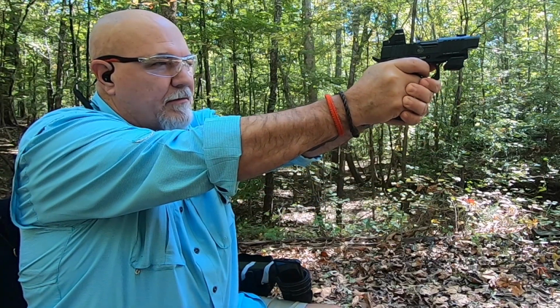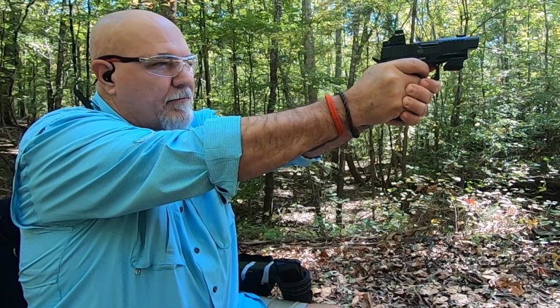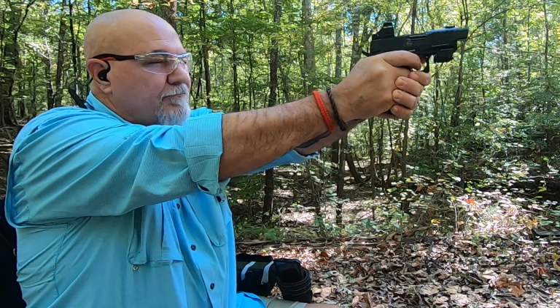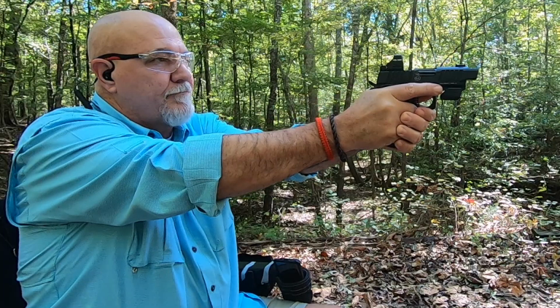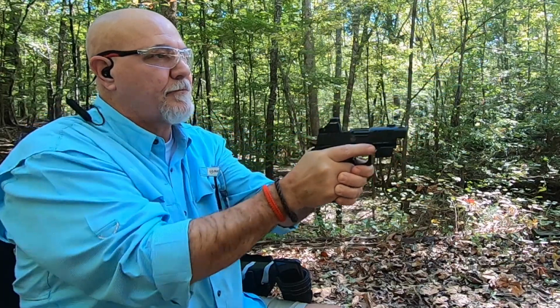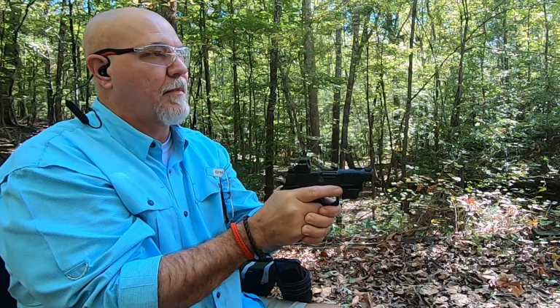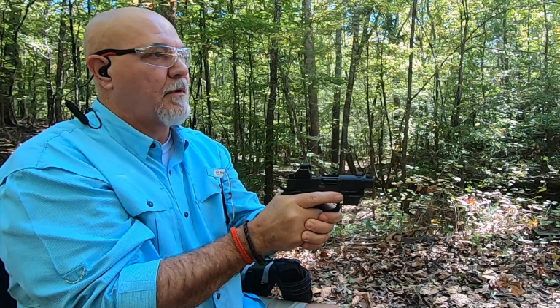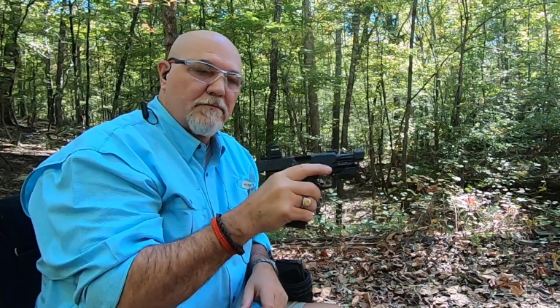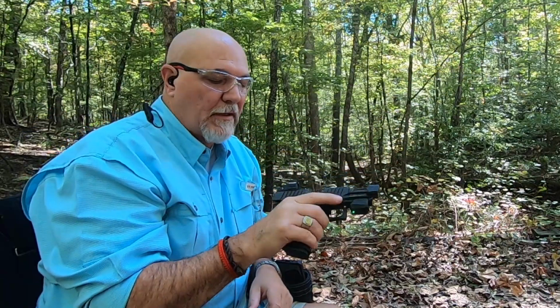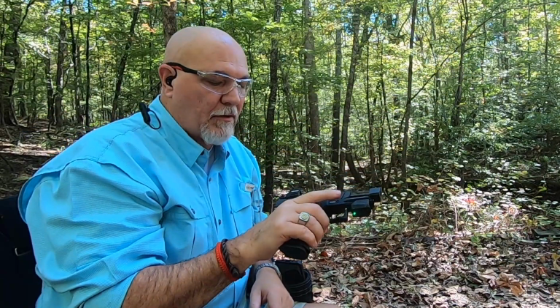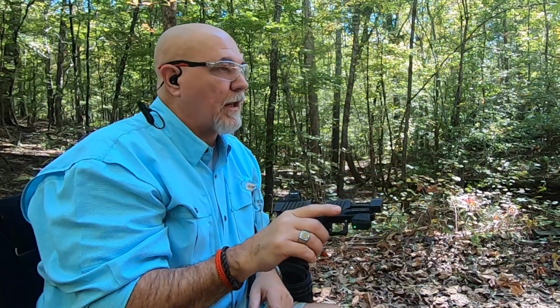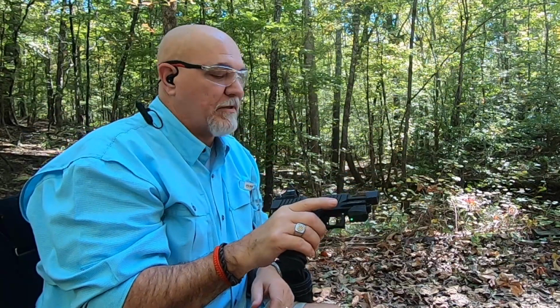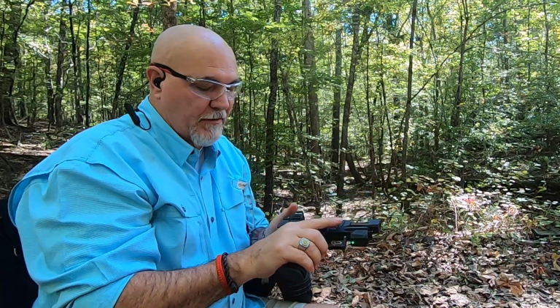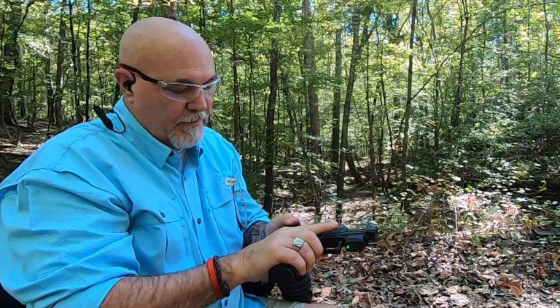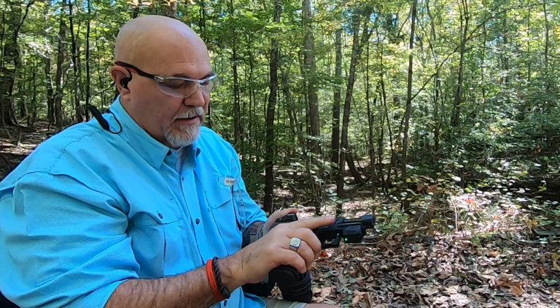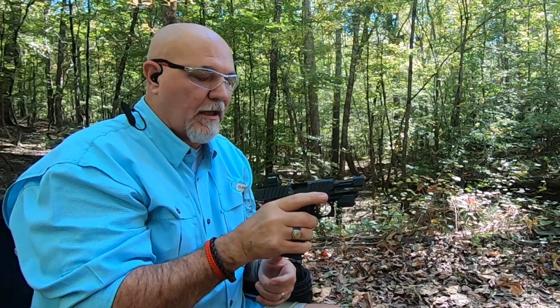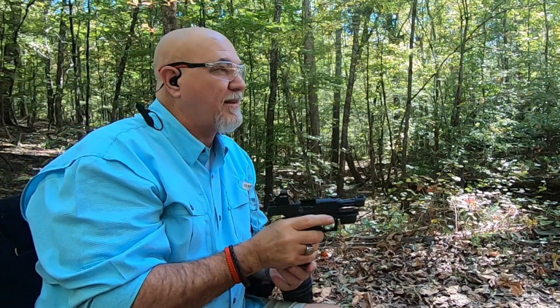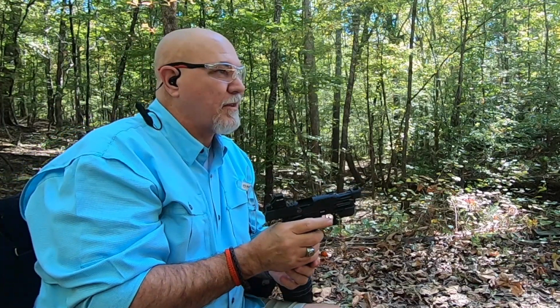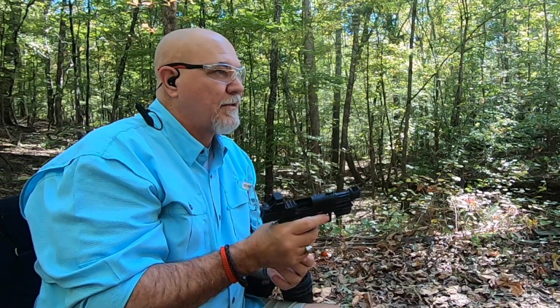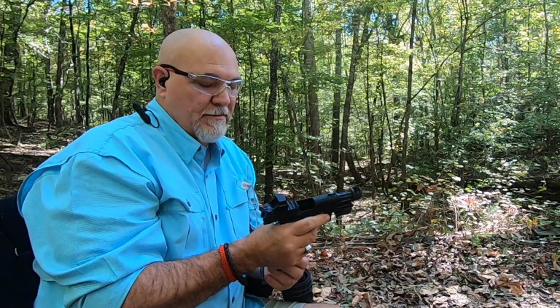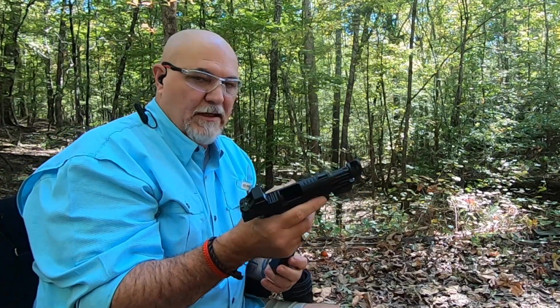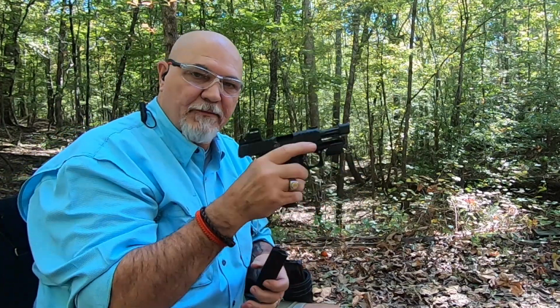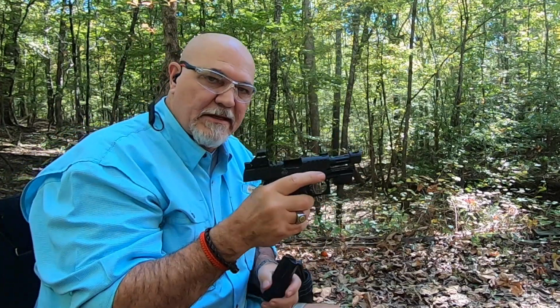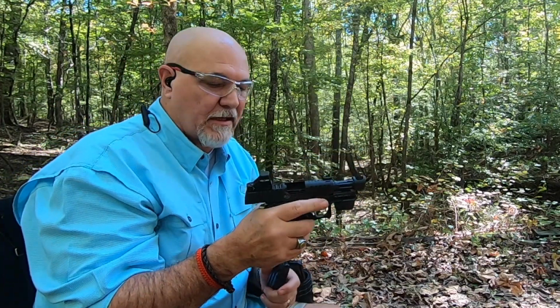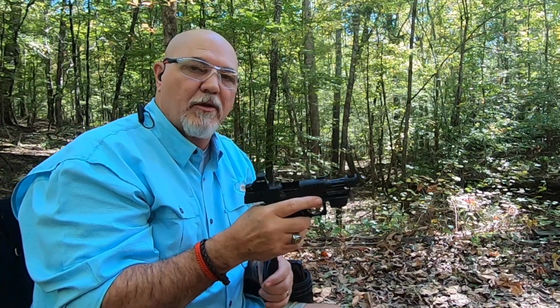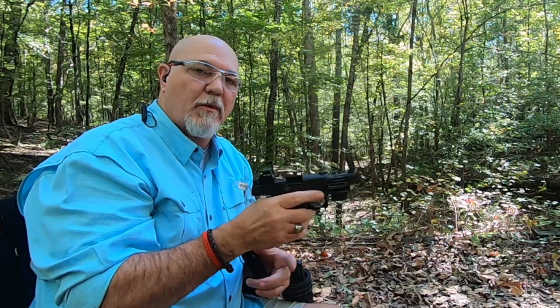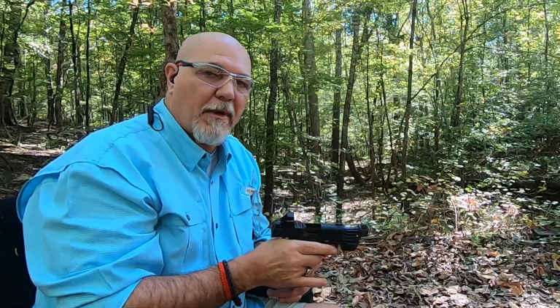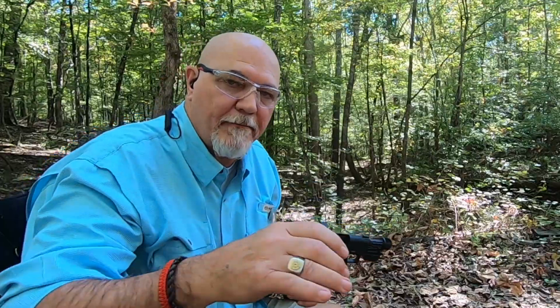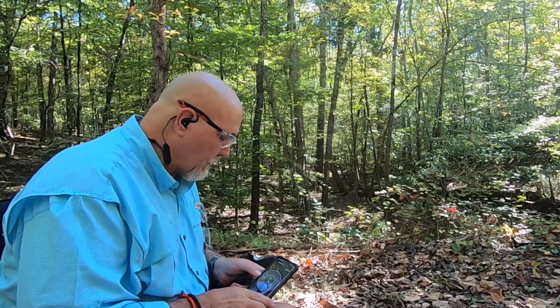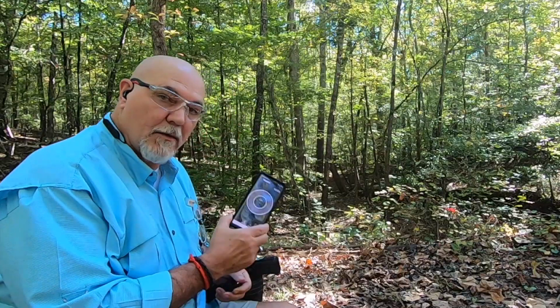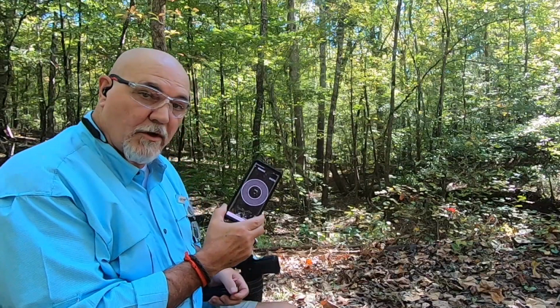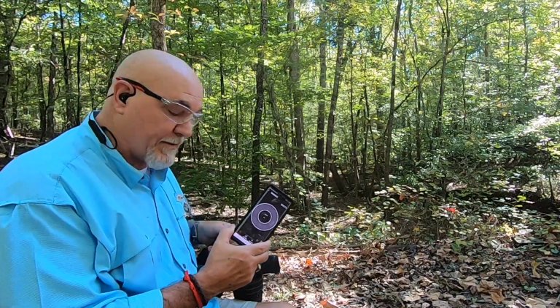I am all around that 8-inch piece of steel and cannot make contact with it. Let's zero this thing in a little bit and then we'll be right back — we're going to start our Mantis up again so we collect some data as we shoot.